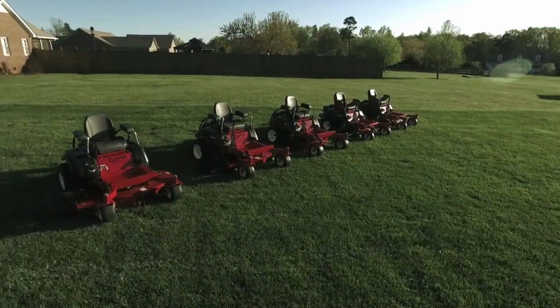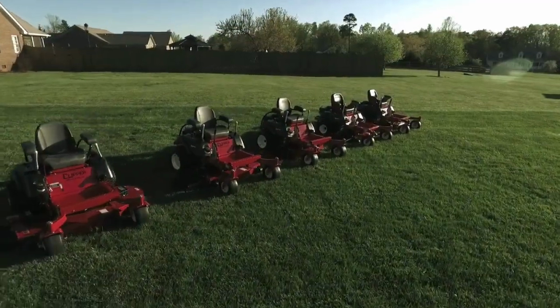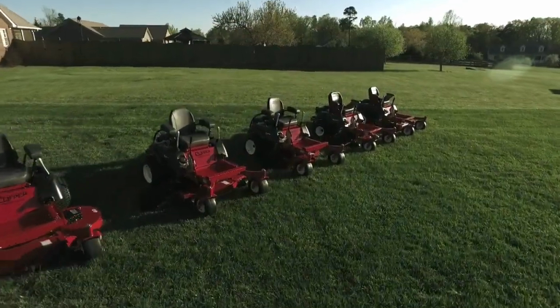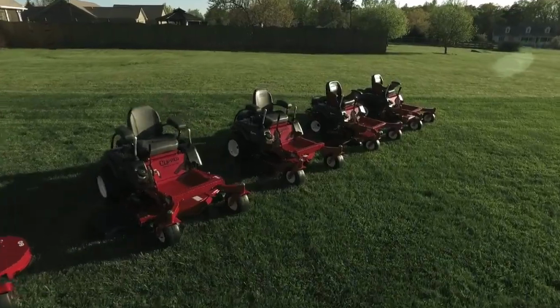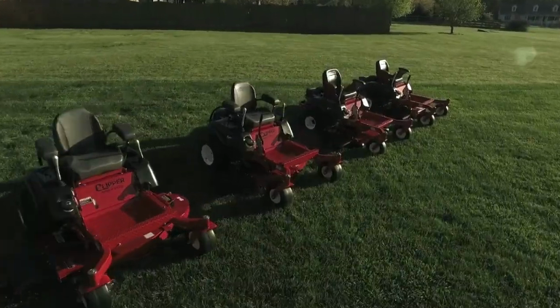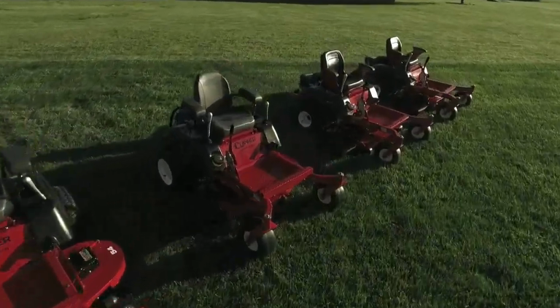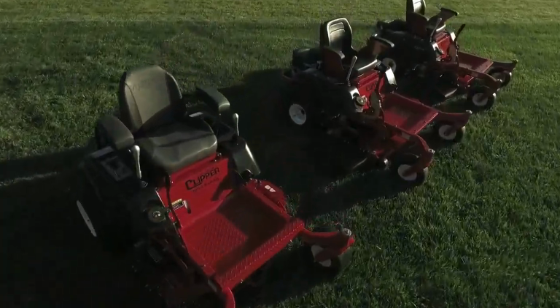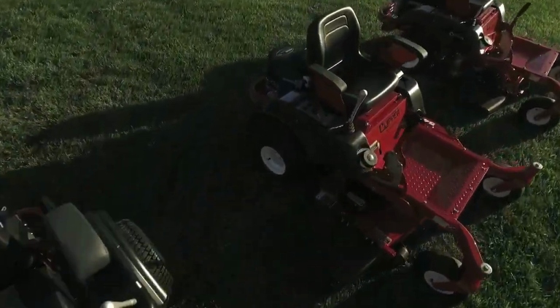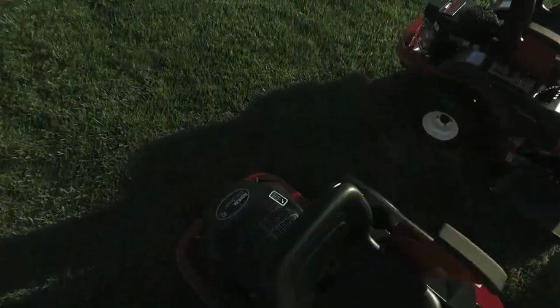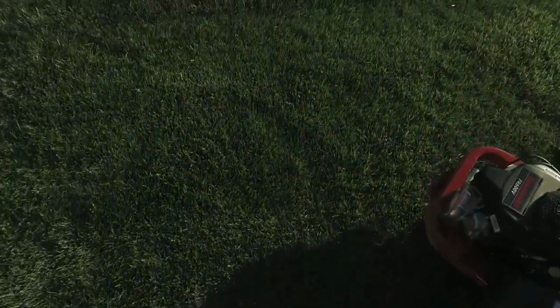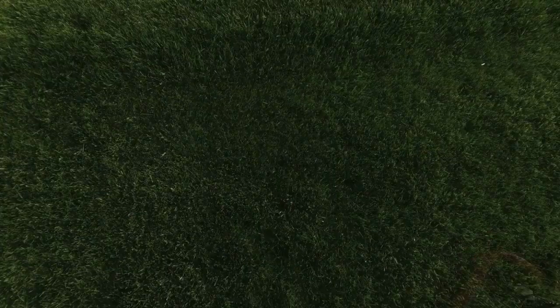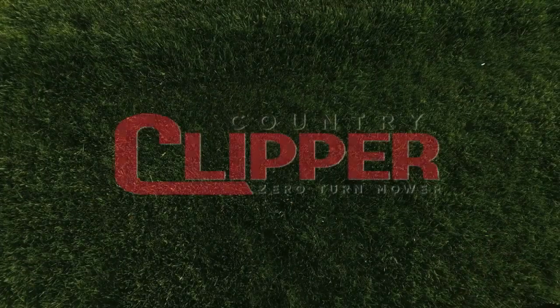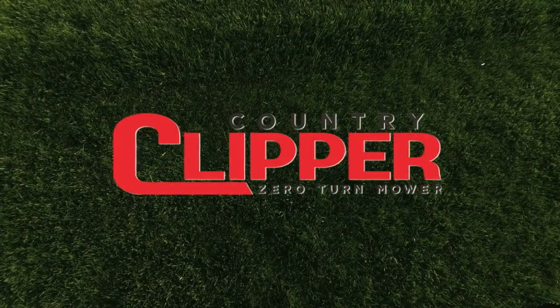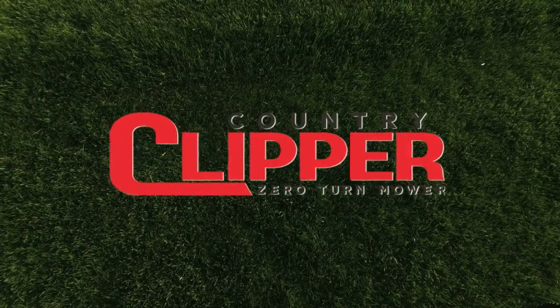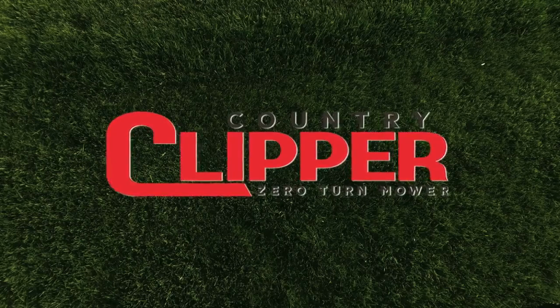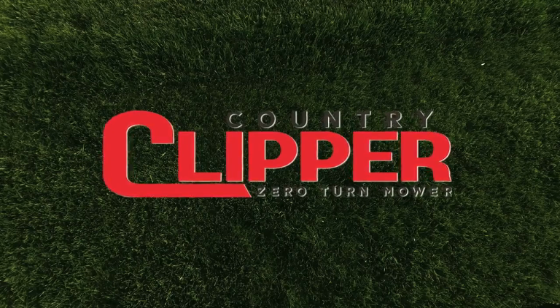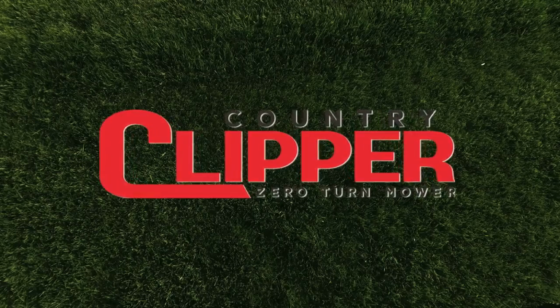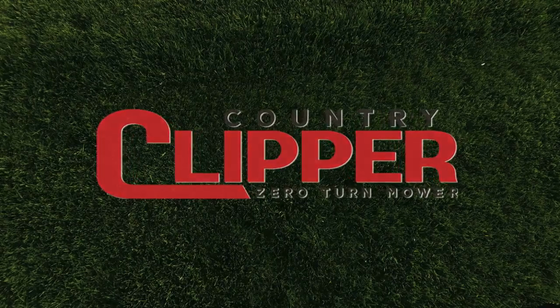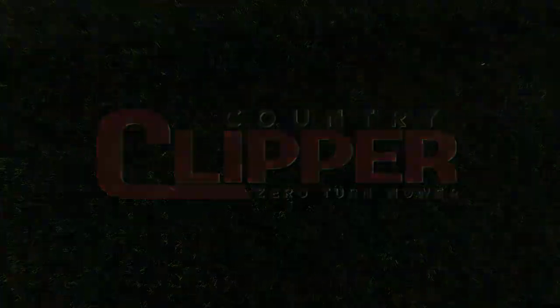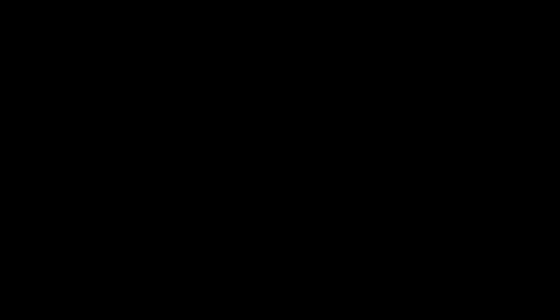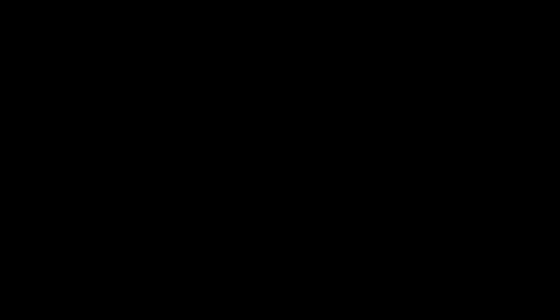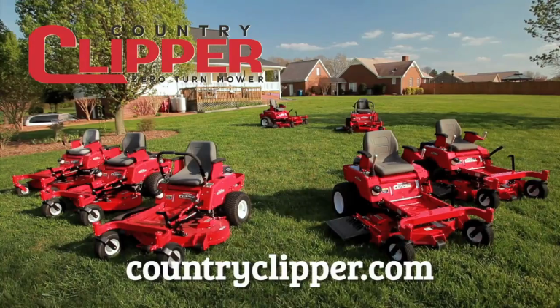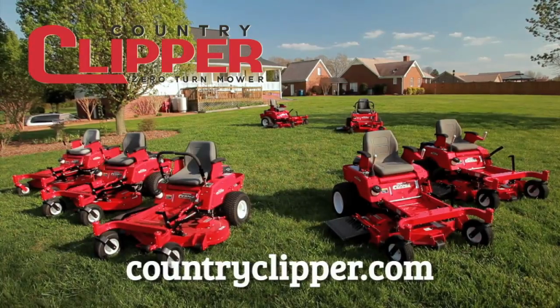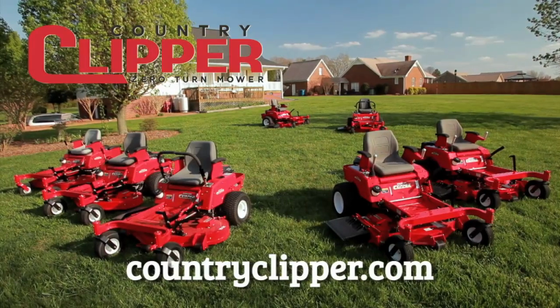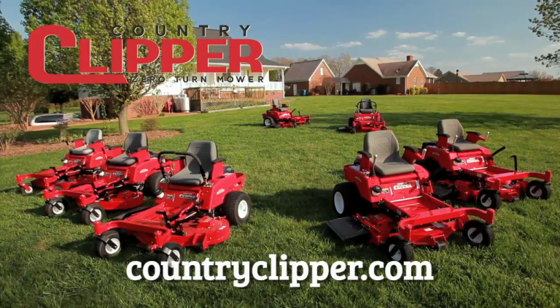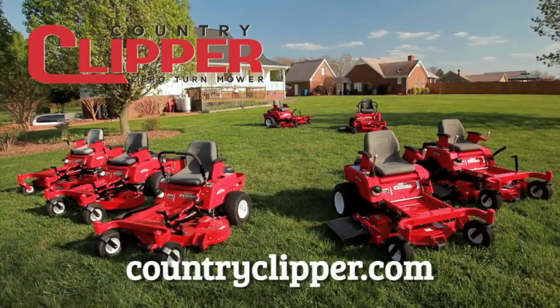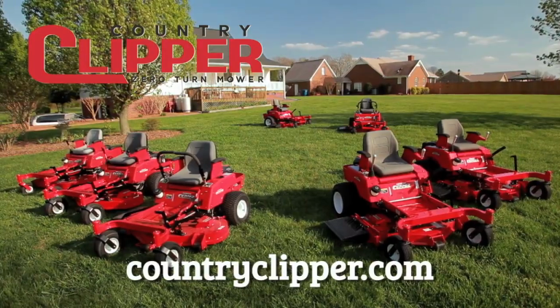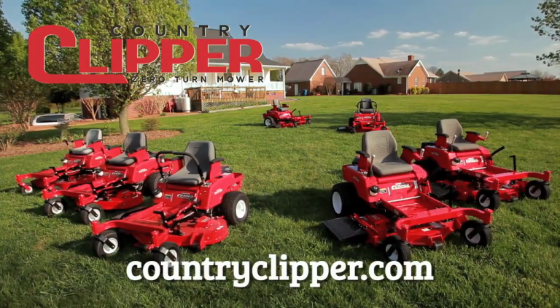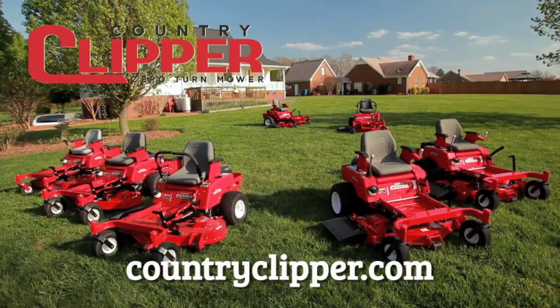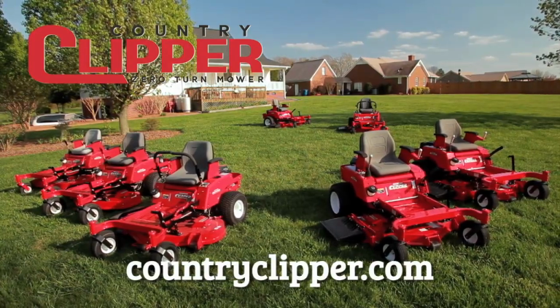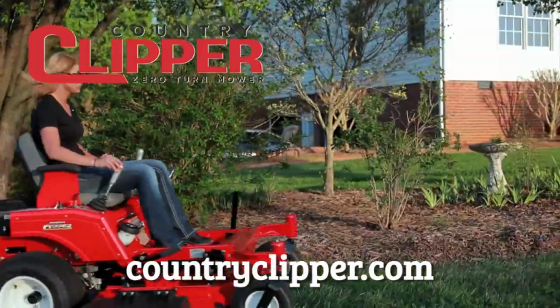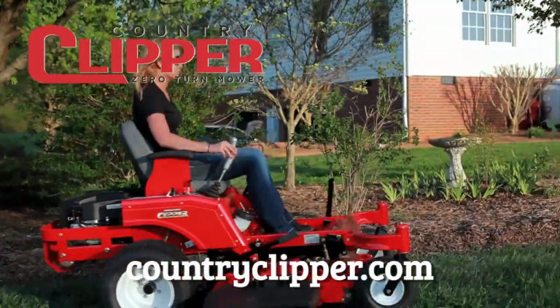Country Clipper — the new standard of mowing. Get yours today! Durability. Reliability. Performance. That's Country Clipper Mowers.